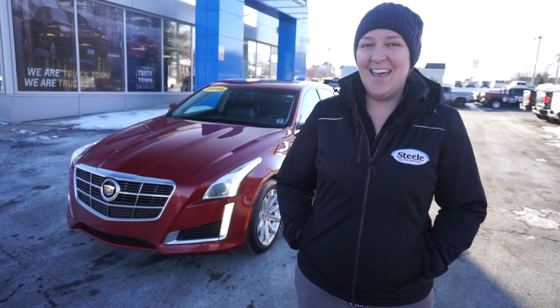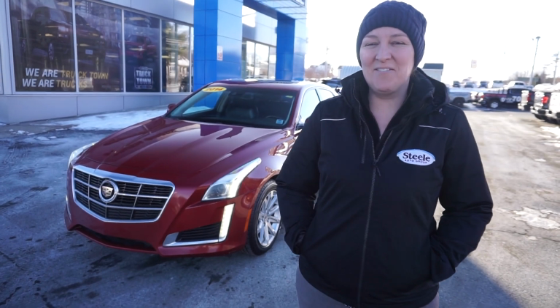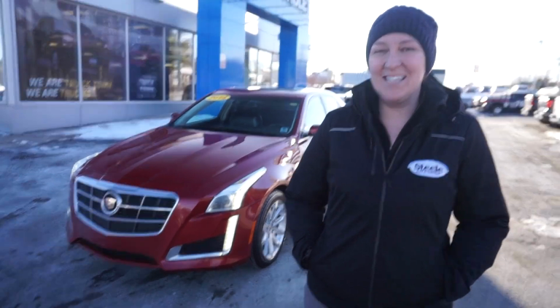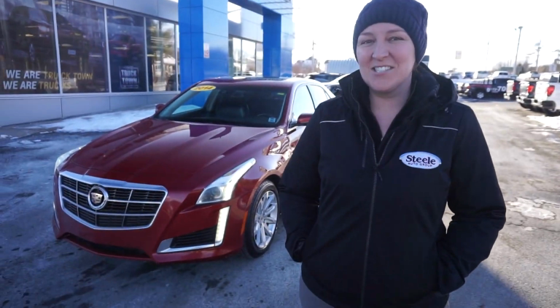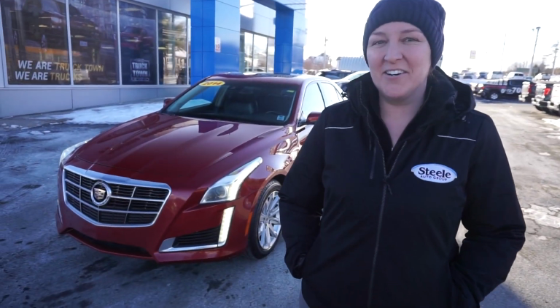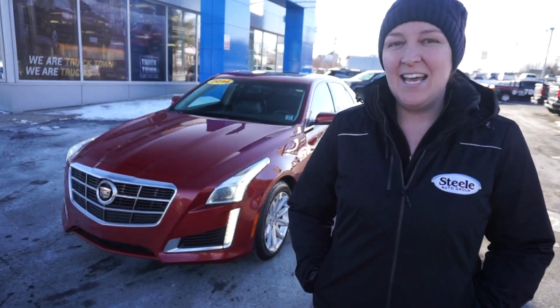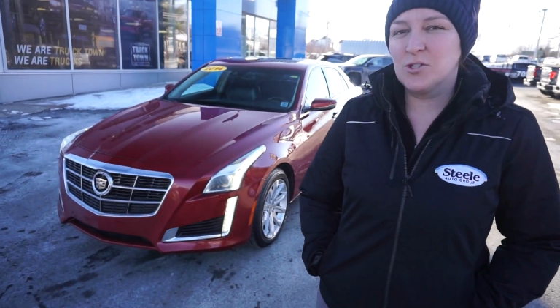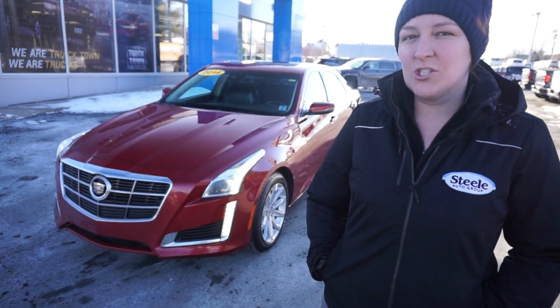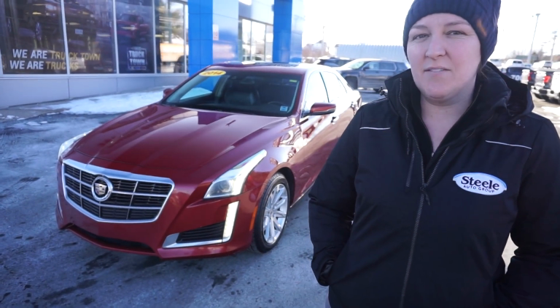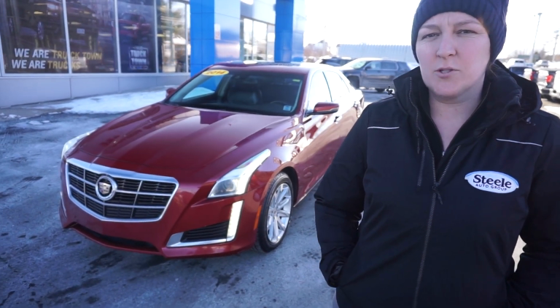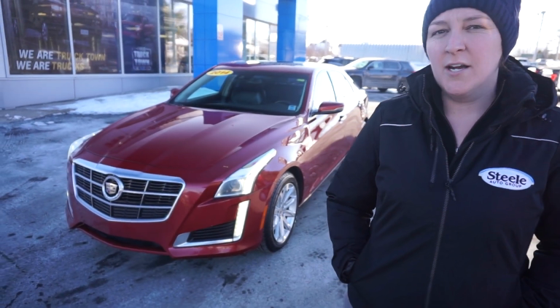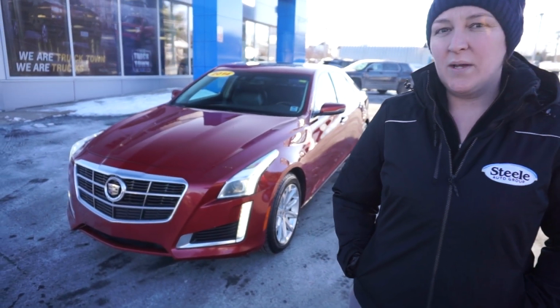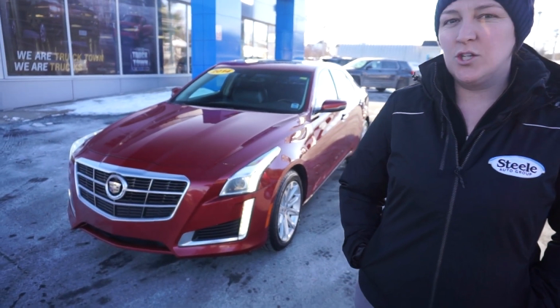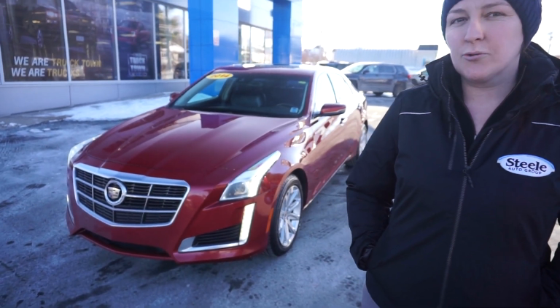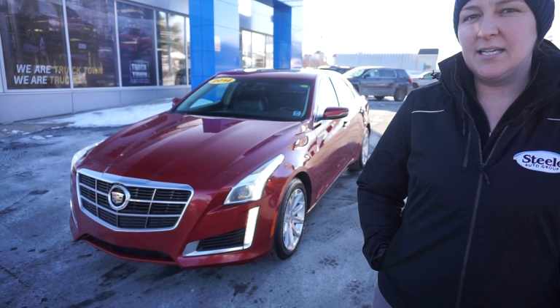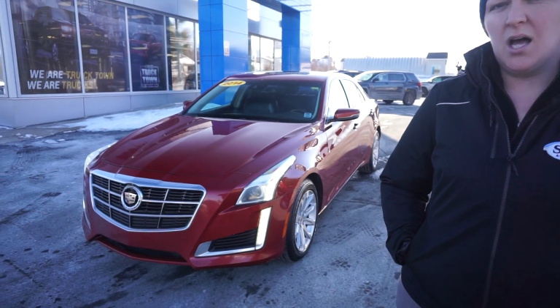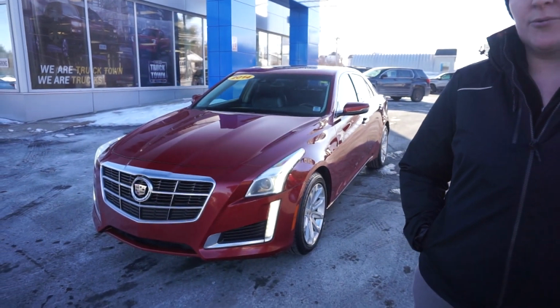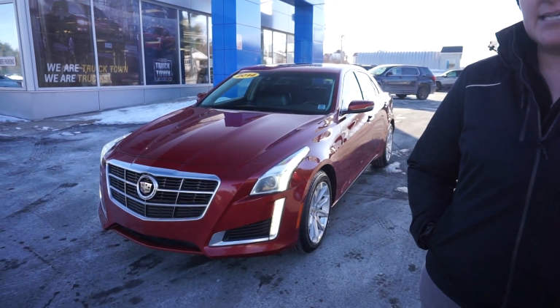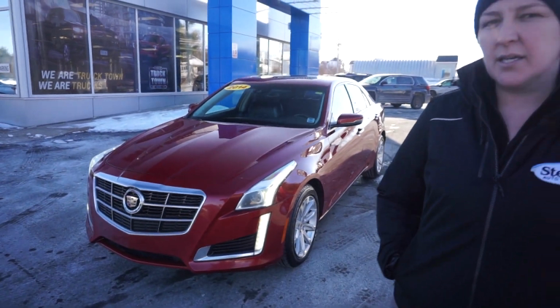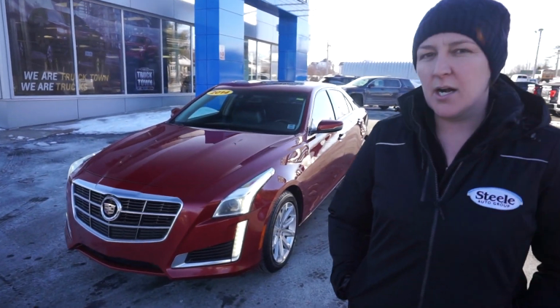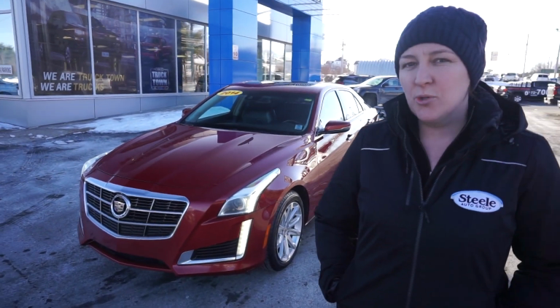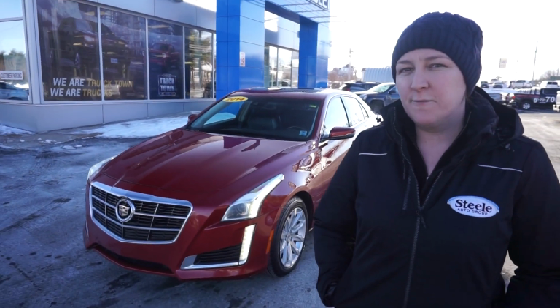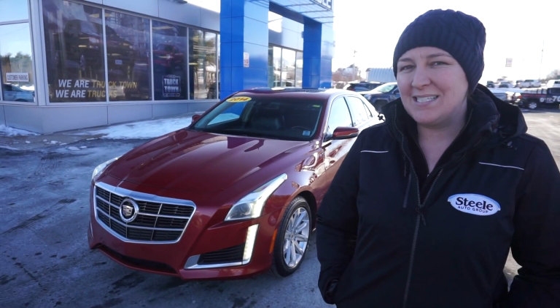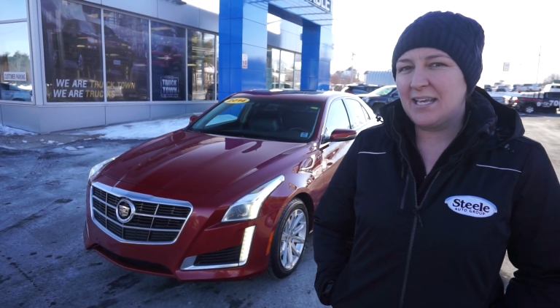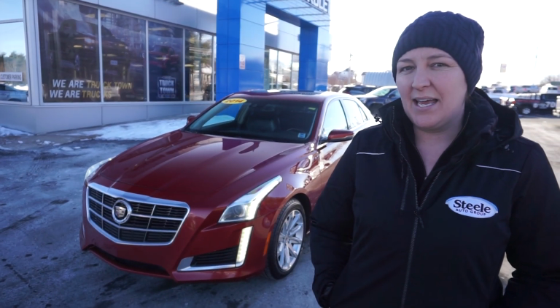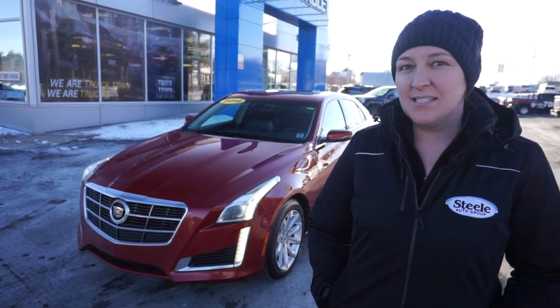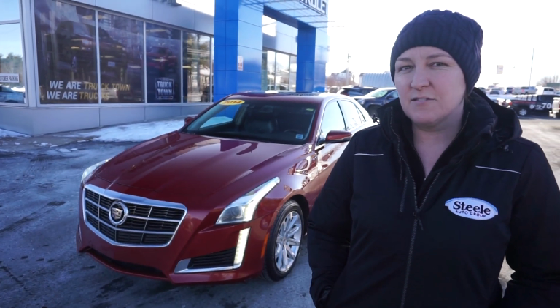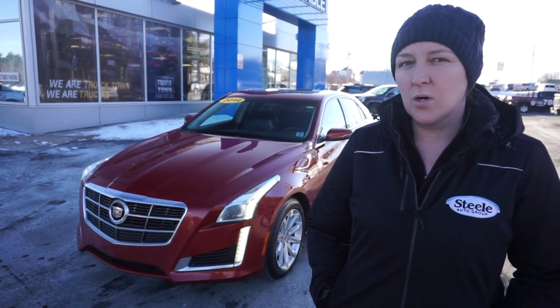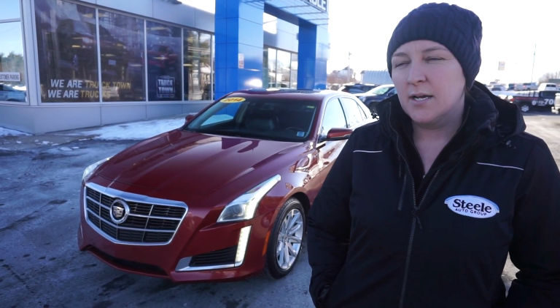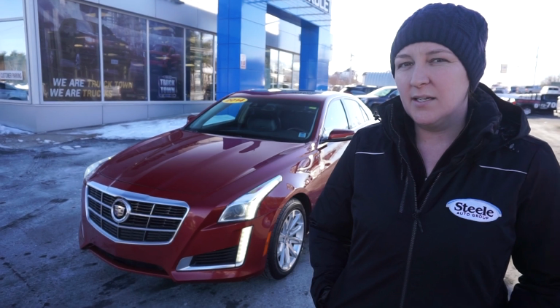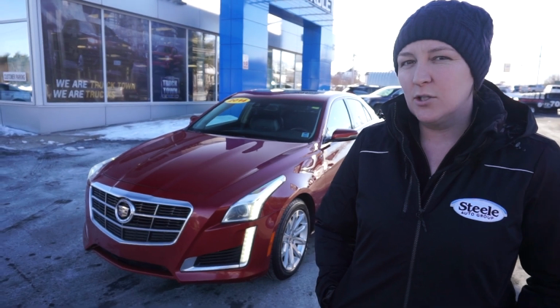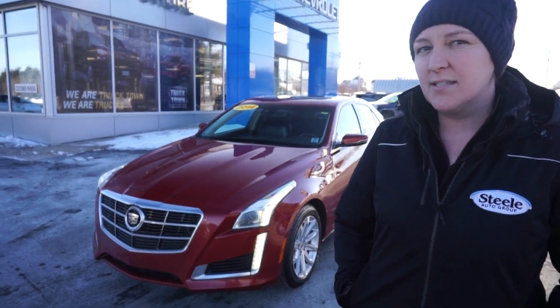Hey everyone, it's Ashley here at South Shore Chev in Bridgewater. We have a new trade-in on the lot, a really nice looking car — a 2014 Cadillac CTS4. Come on in, let's have a look inside.